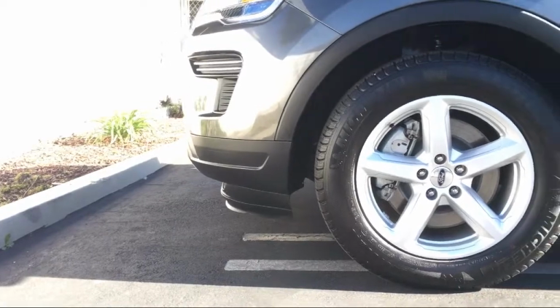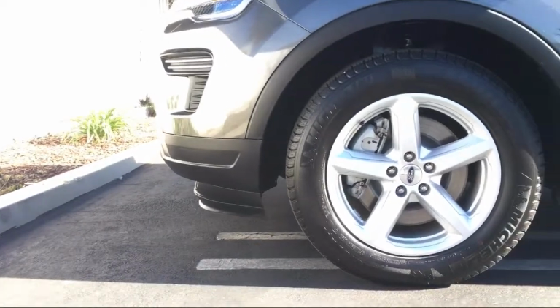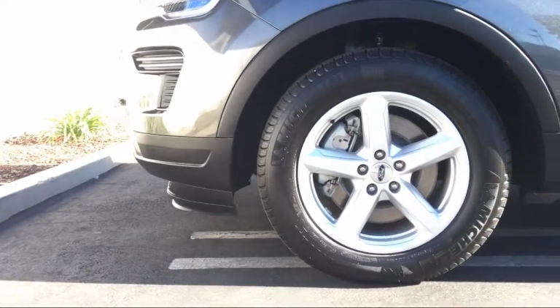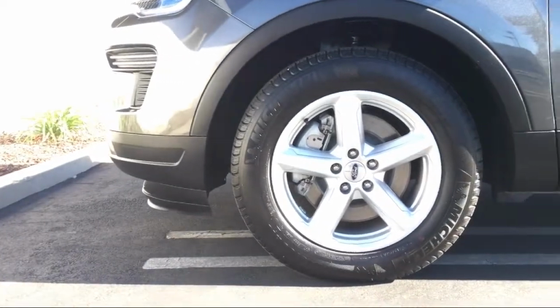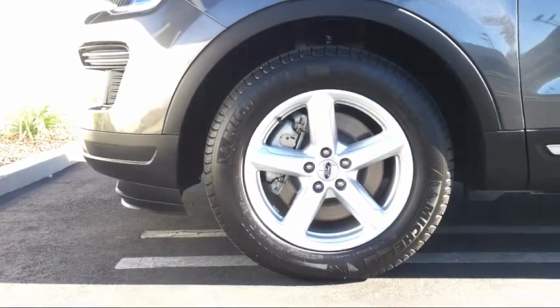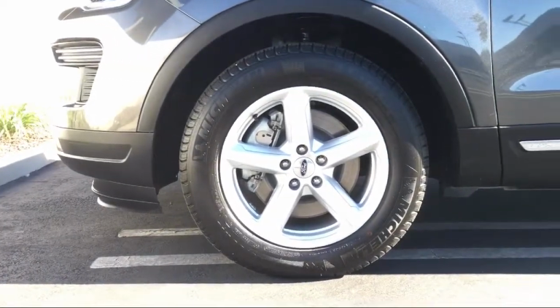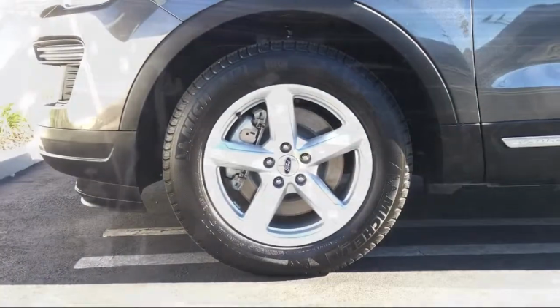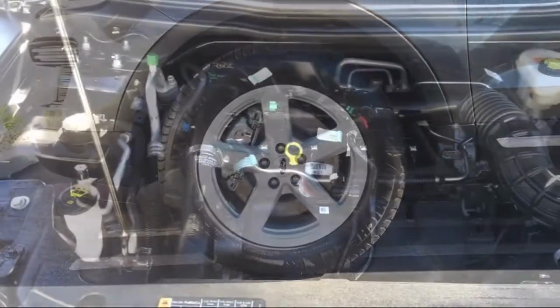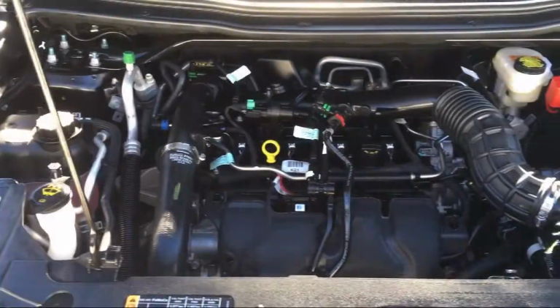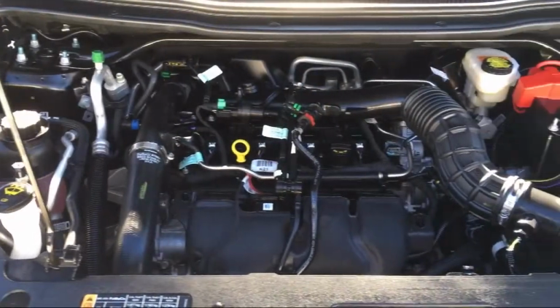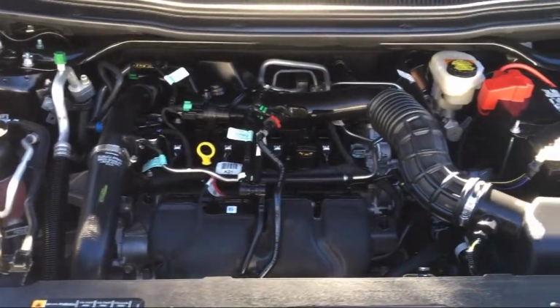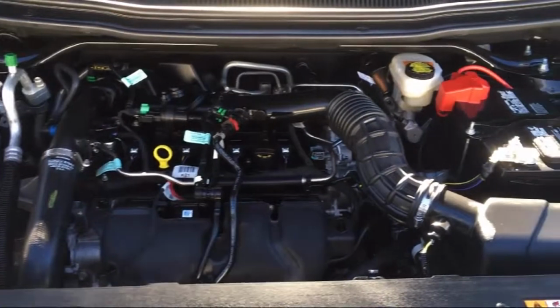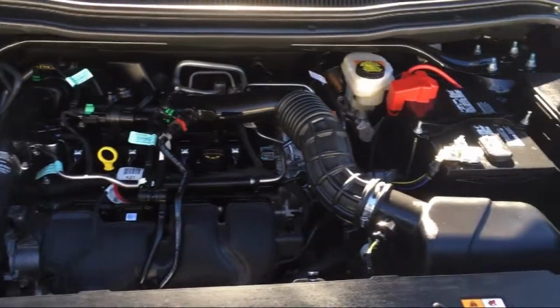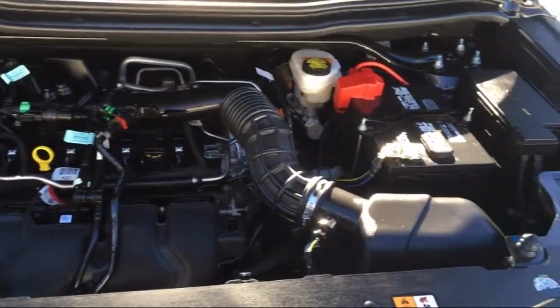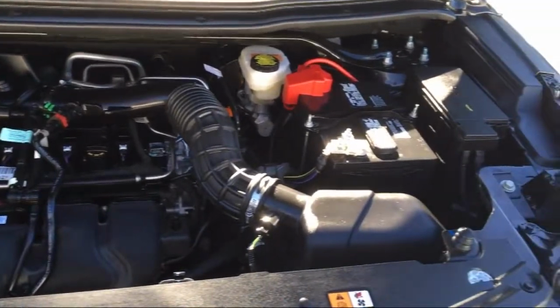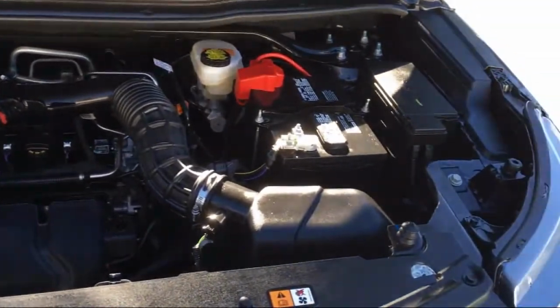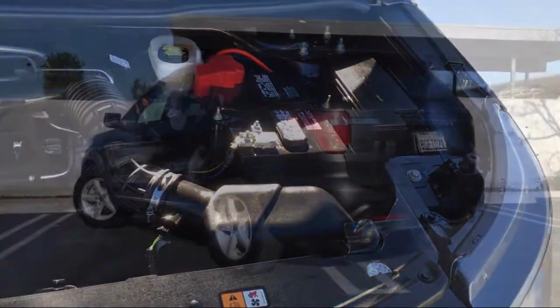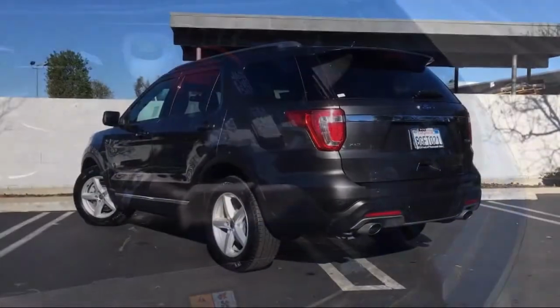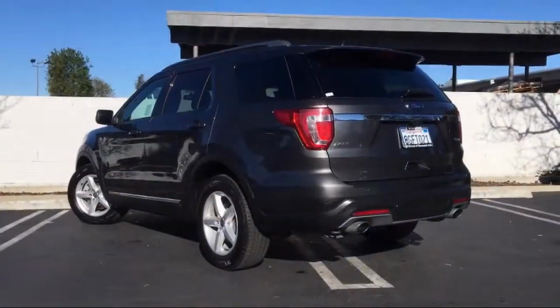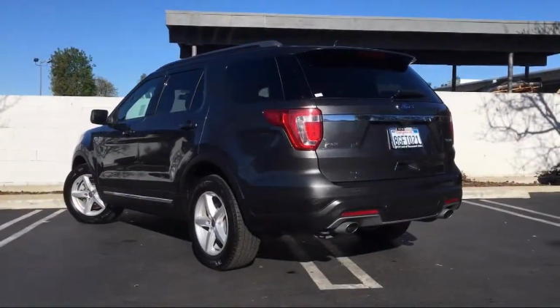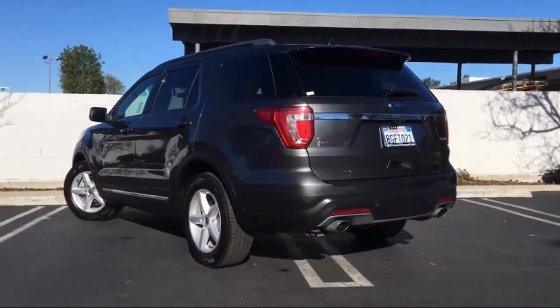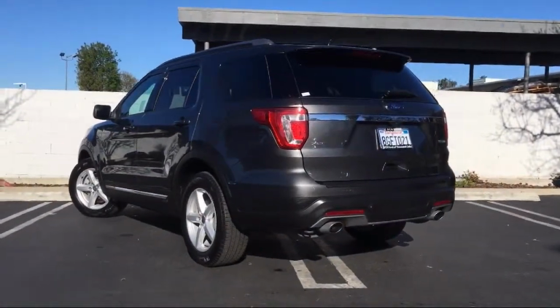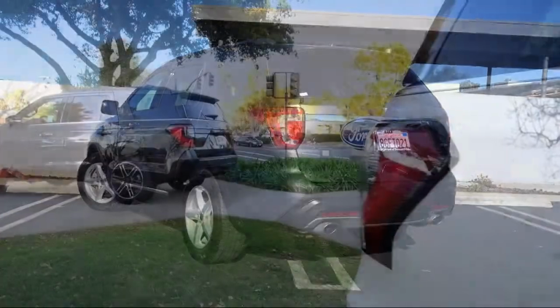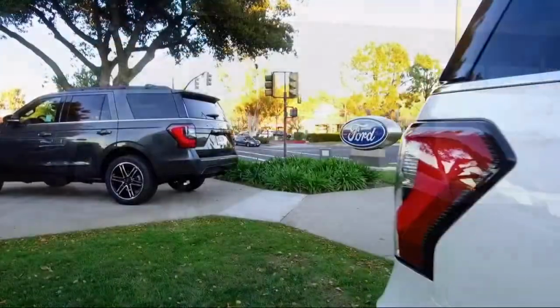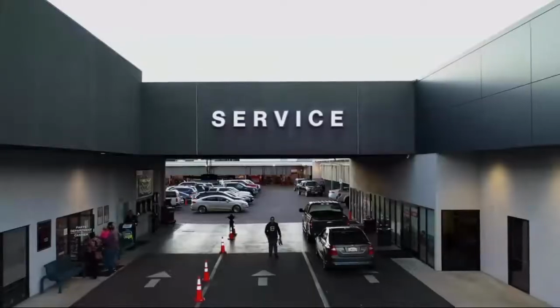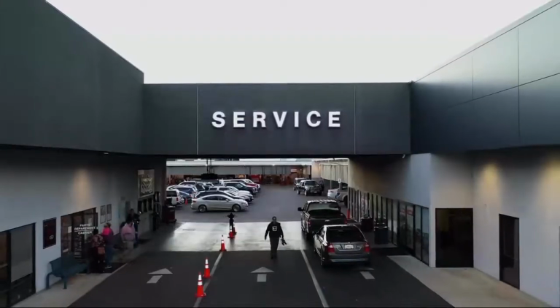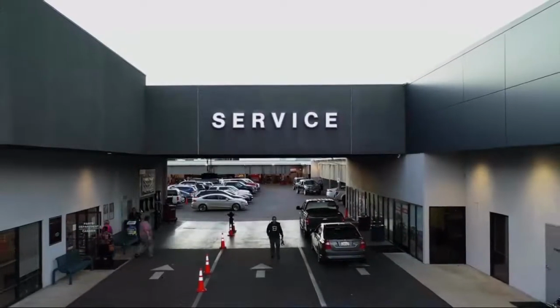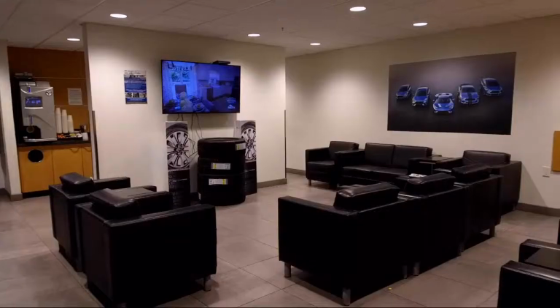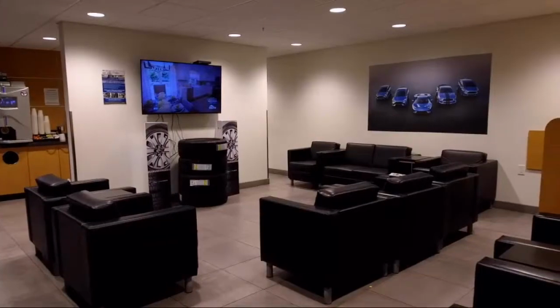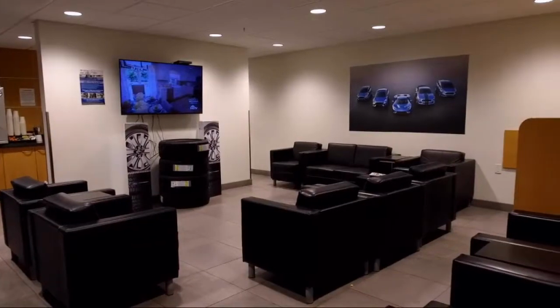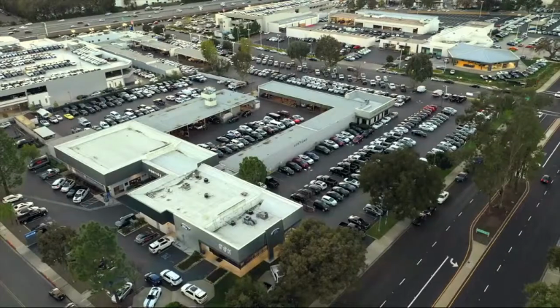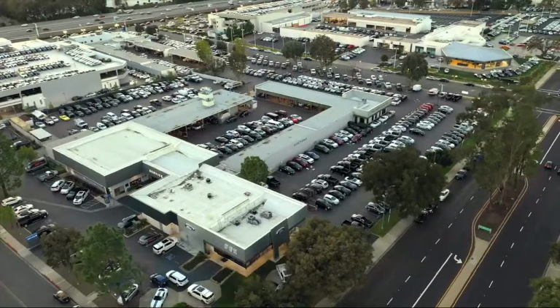Here at DCH Ford of Thousand Oaks, customer service is our top priority. Our friendly and experienced staff will make the transition into your next vehicle as smooth as can be. We have a low pressure environment and we can assist you with your purchase no matter what your credit.